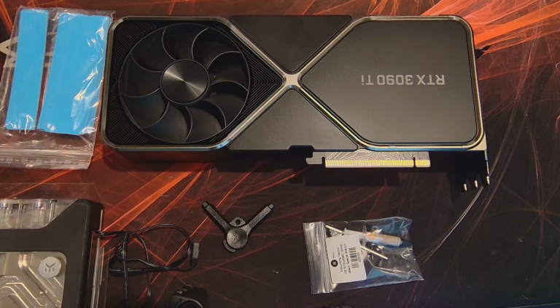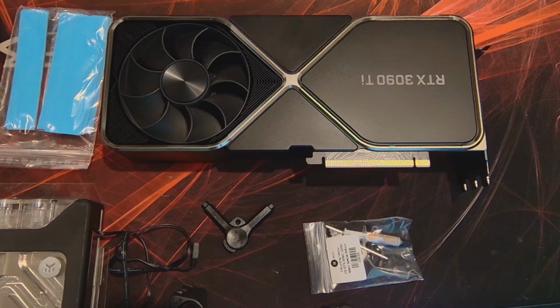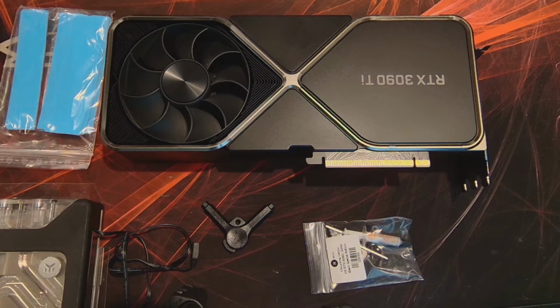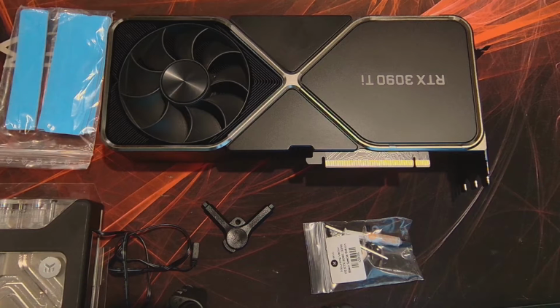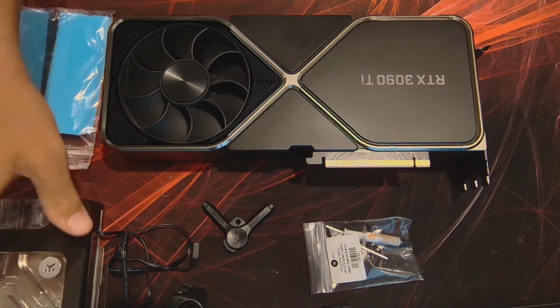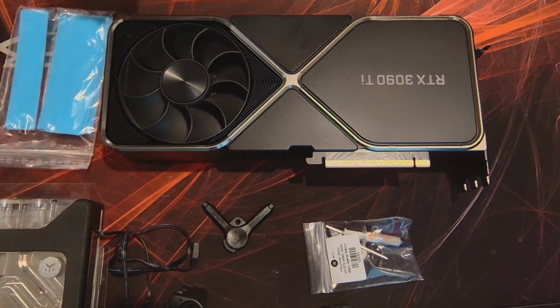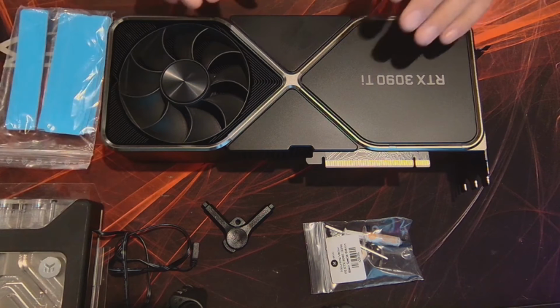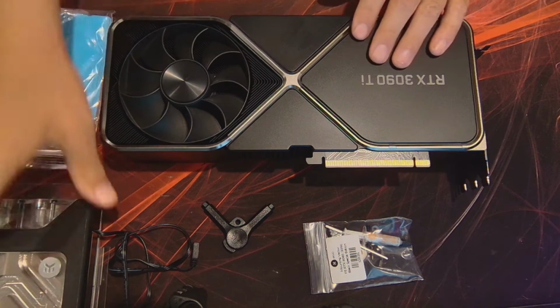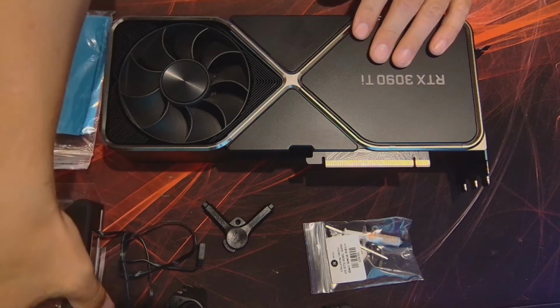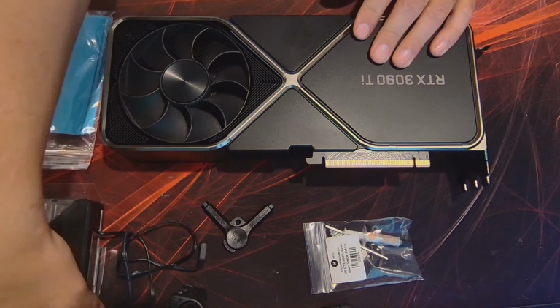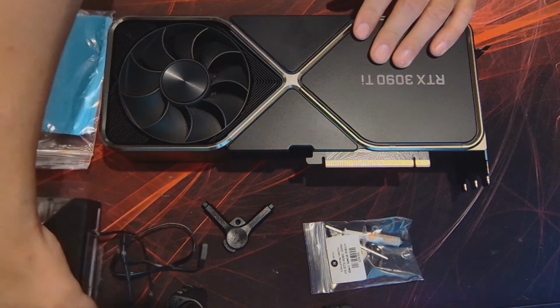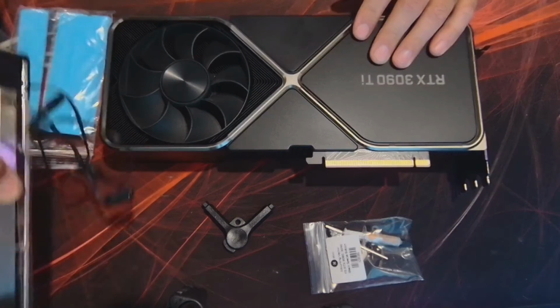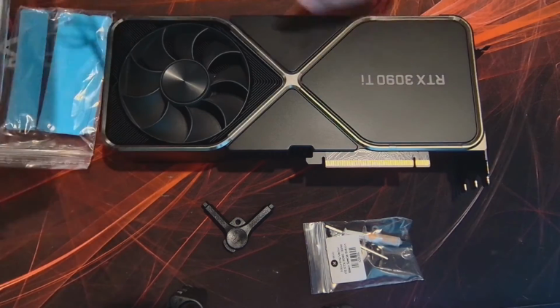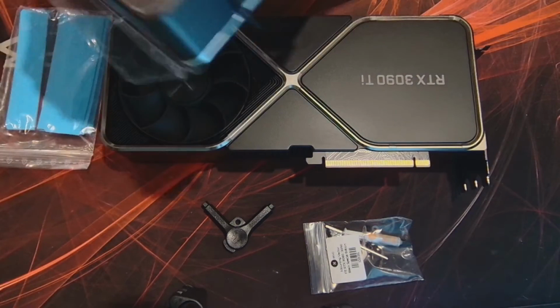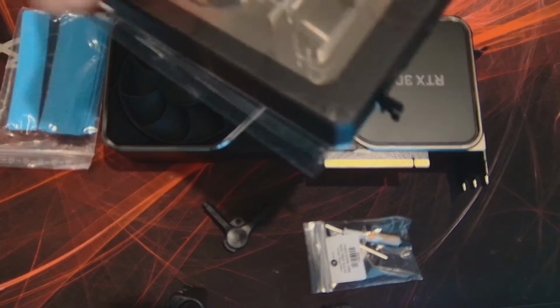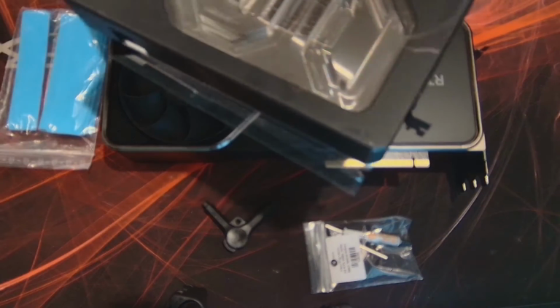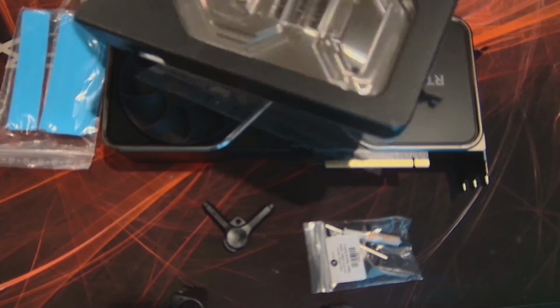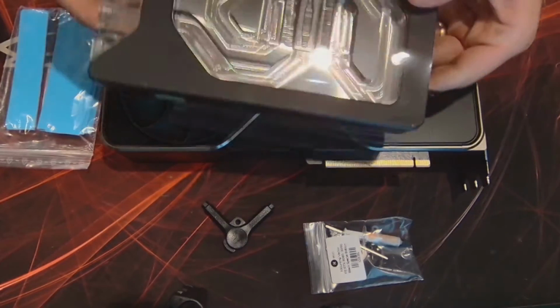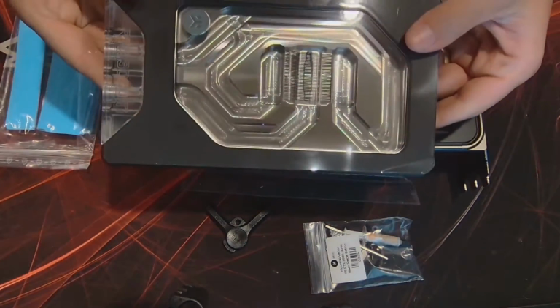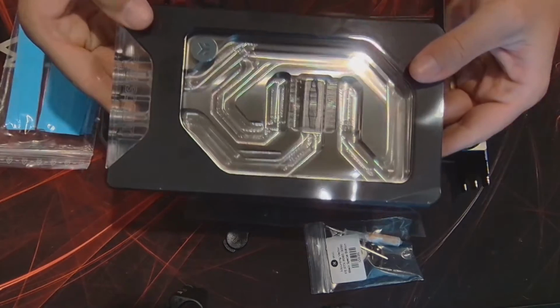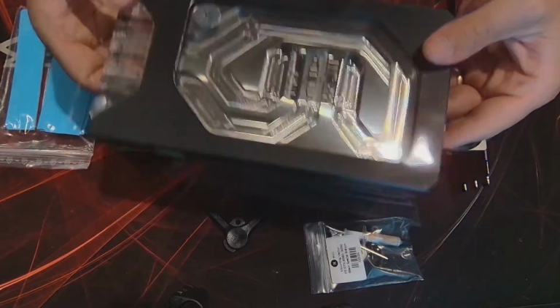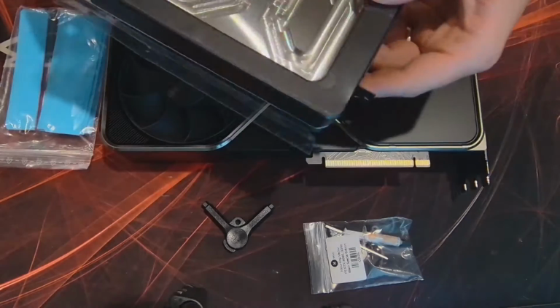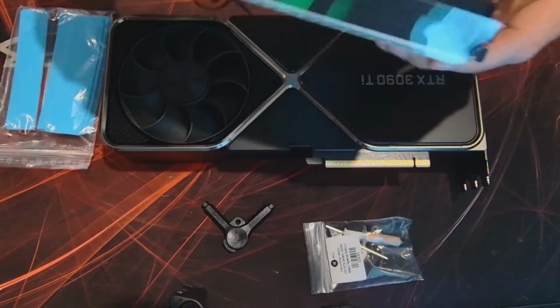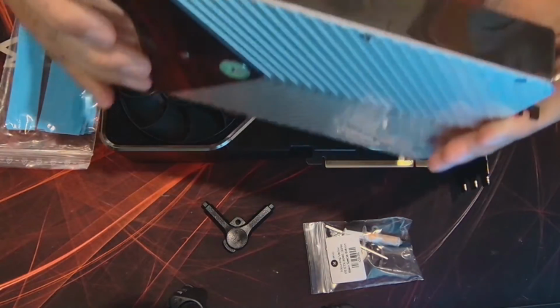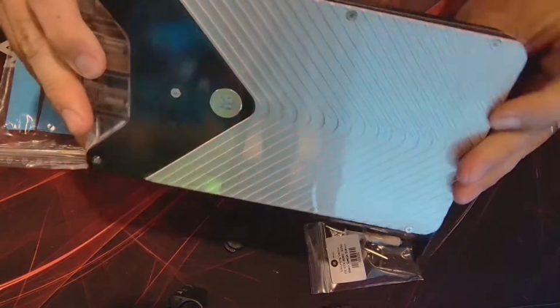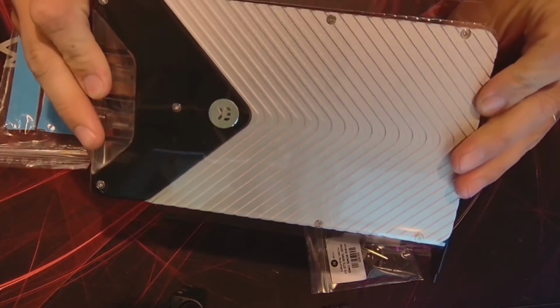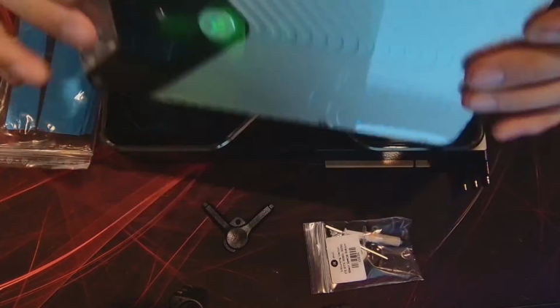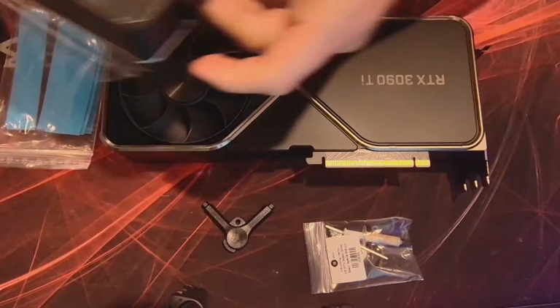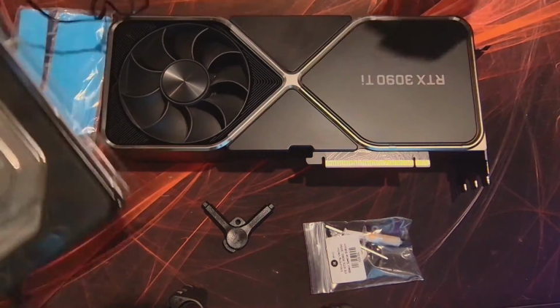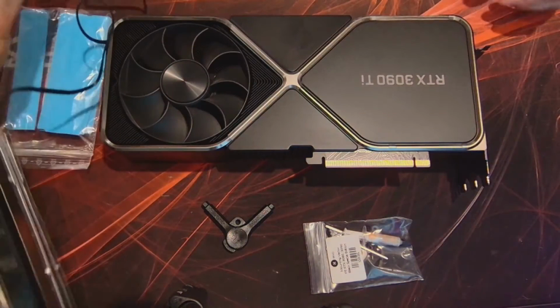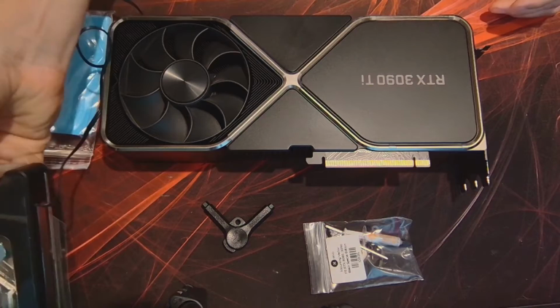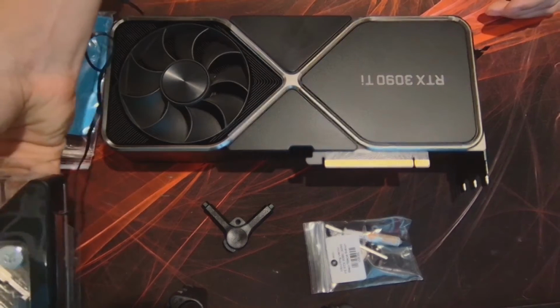Hey, what's going on everybody? Today I am going to be installing the EKWB 3090 Ti water block onto the 3090 Ti that I've had for a while and have been waiting to get this water block in to do the install.